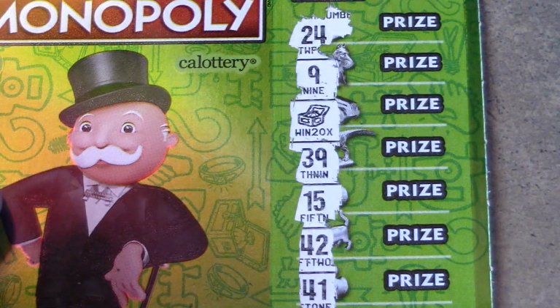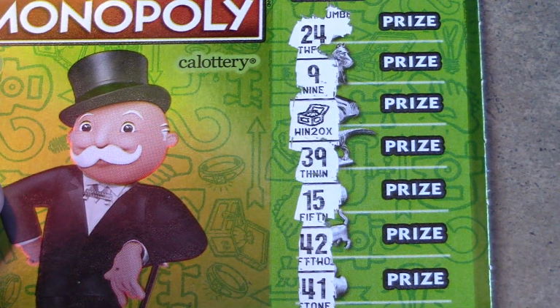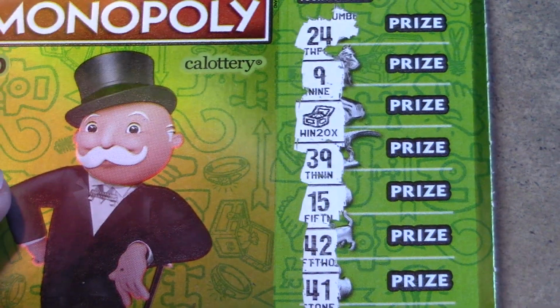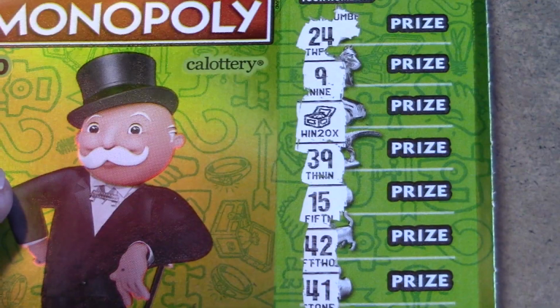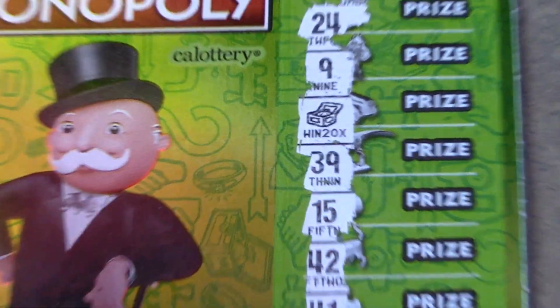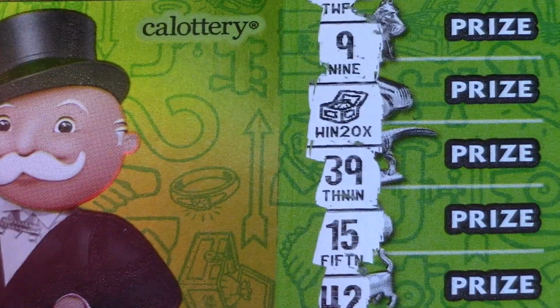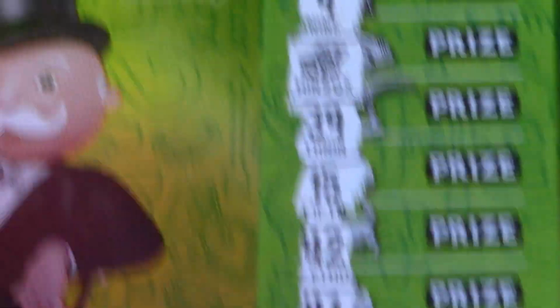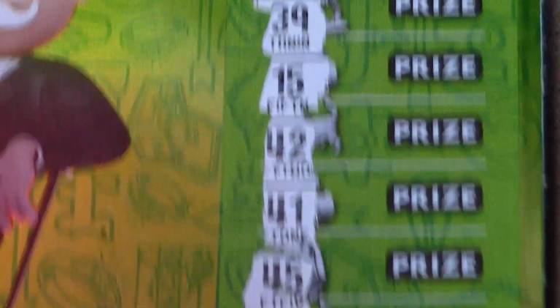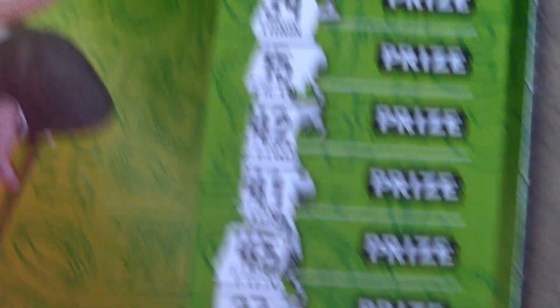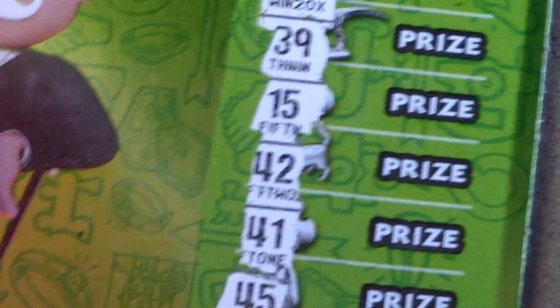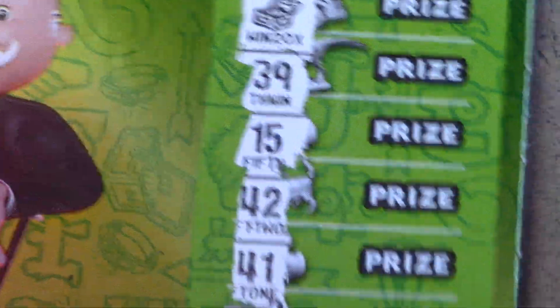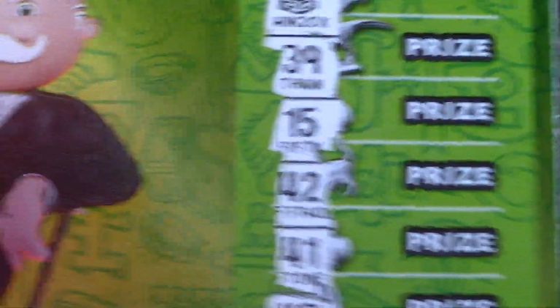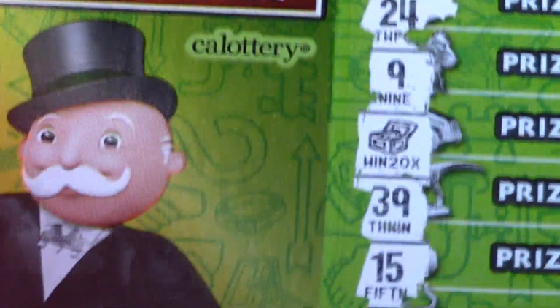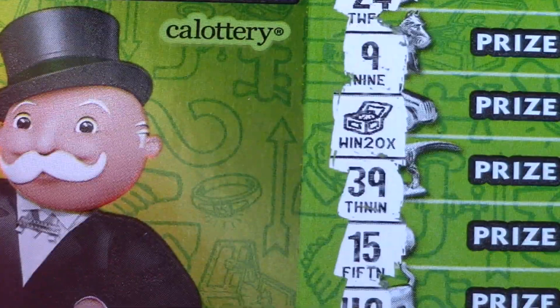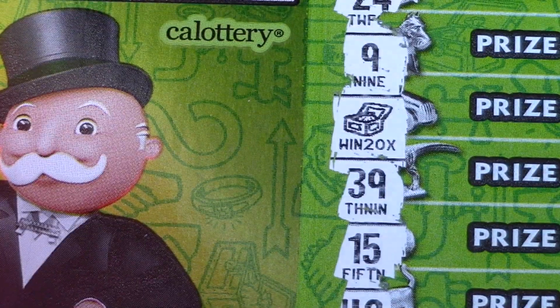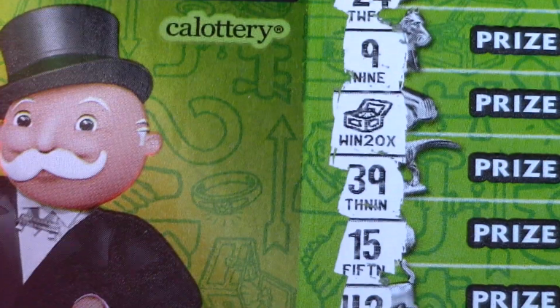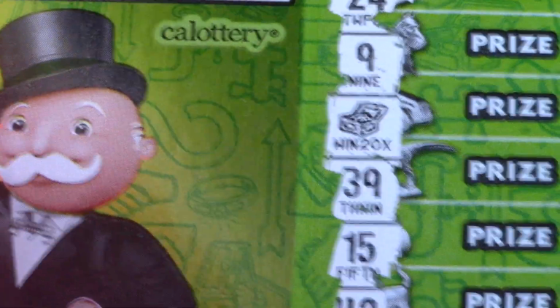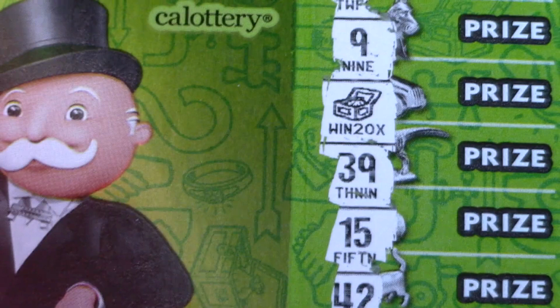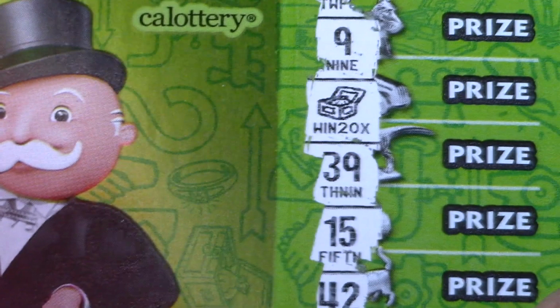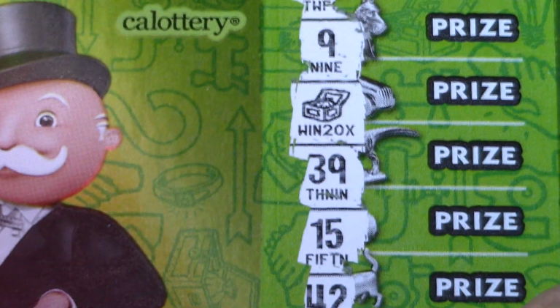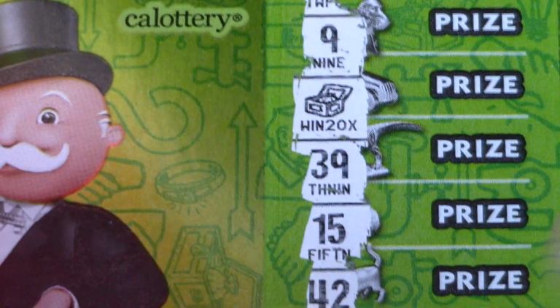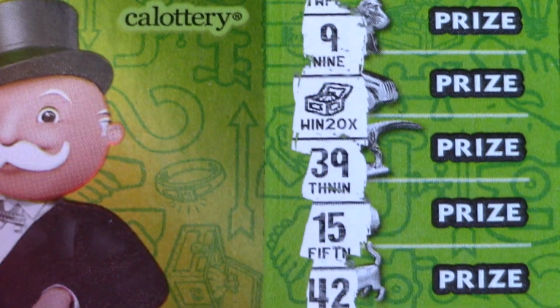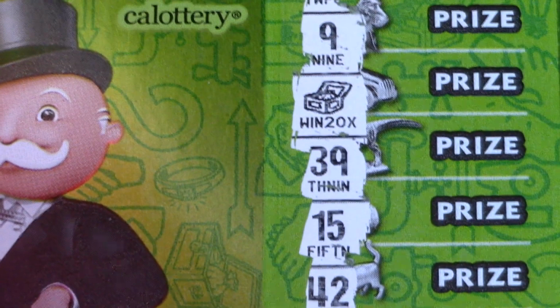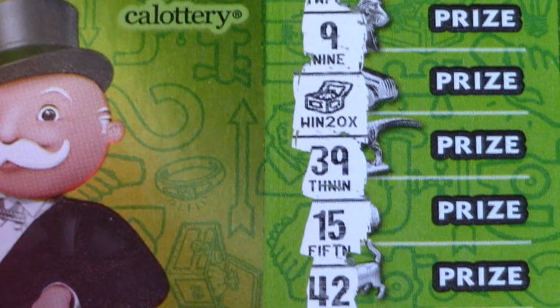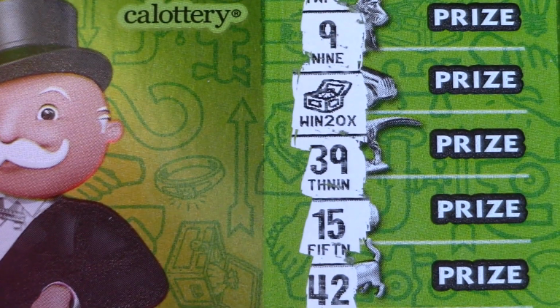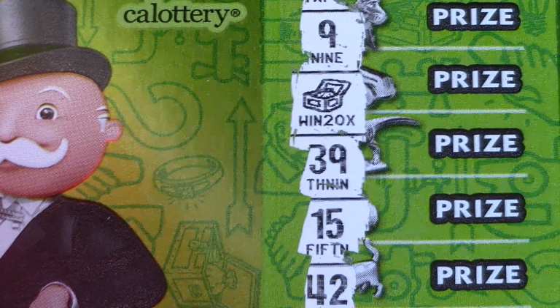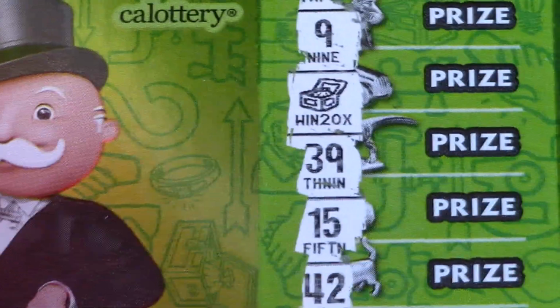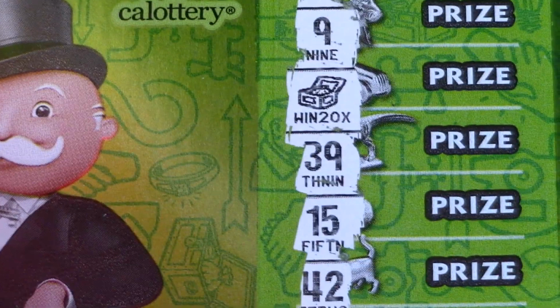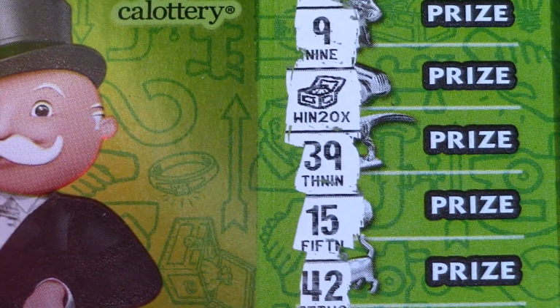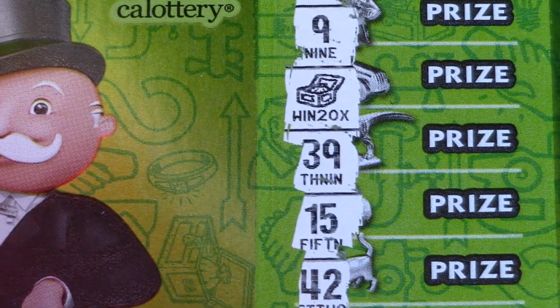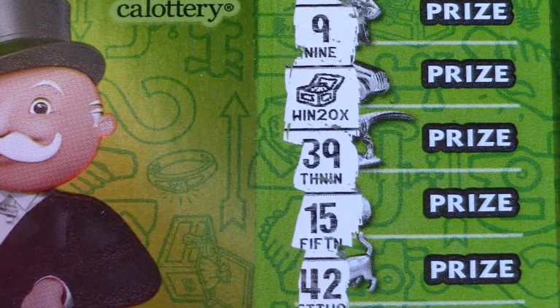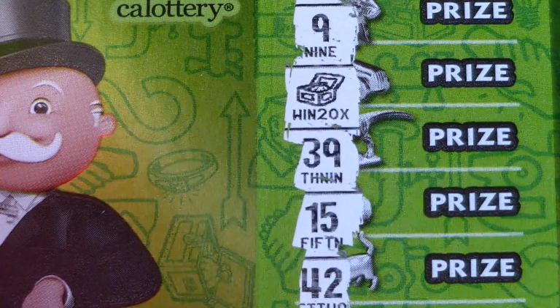We do find a 20 times multiplier — wow, look at that thing! Literally, that is the first time I've found the 20 times multiplier on this ticket. That's dope!